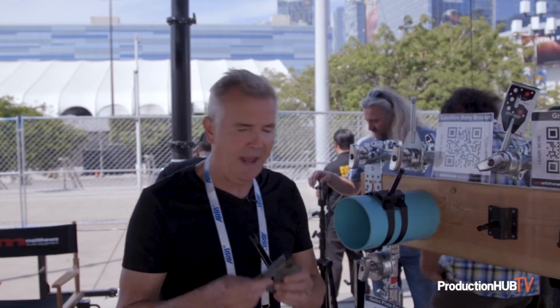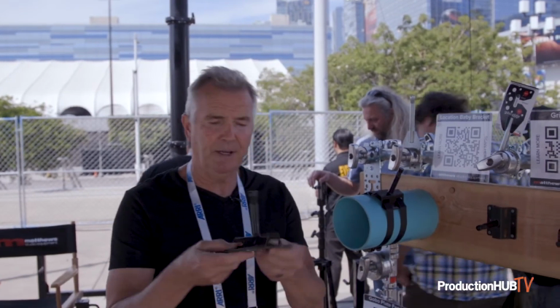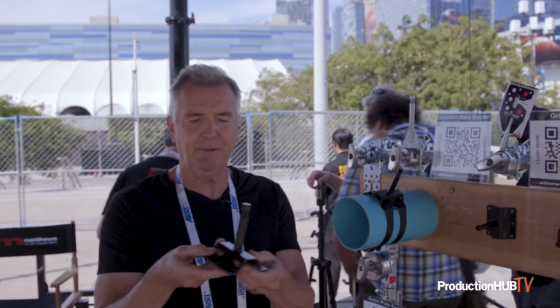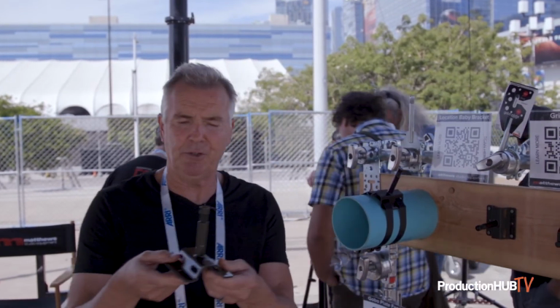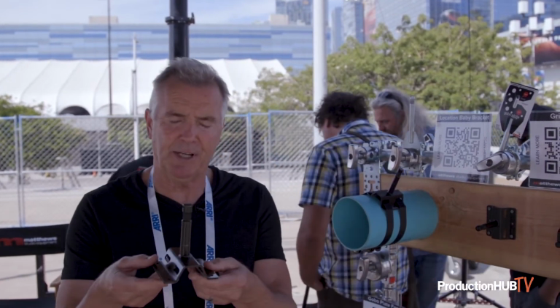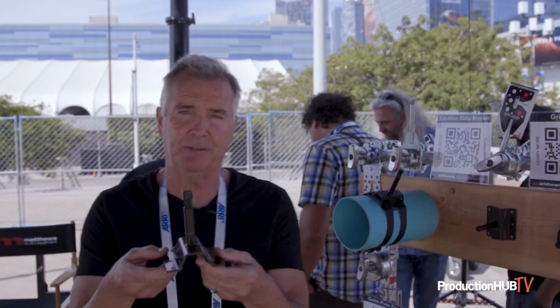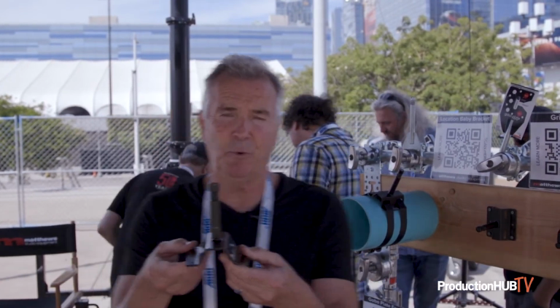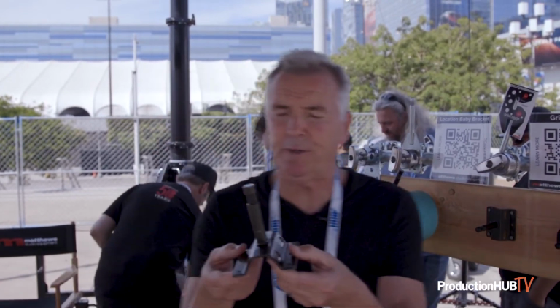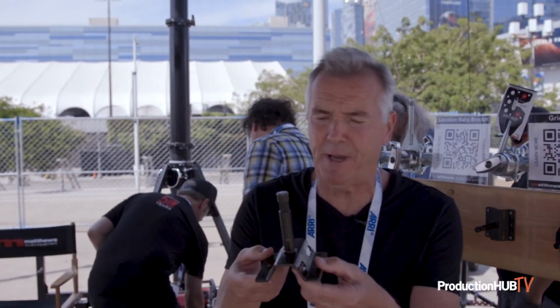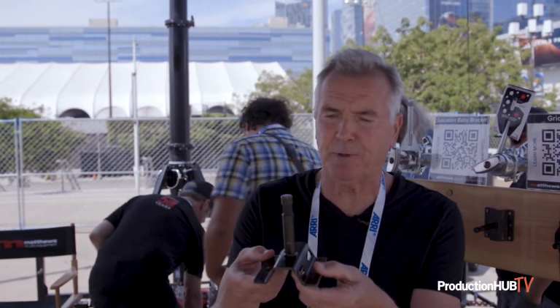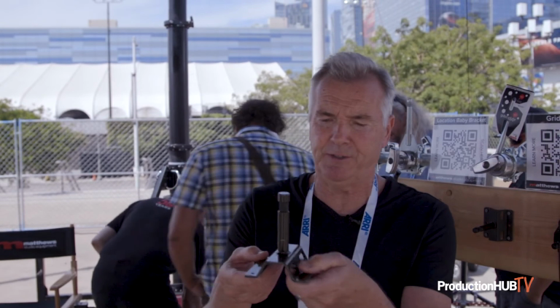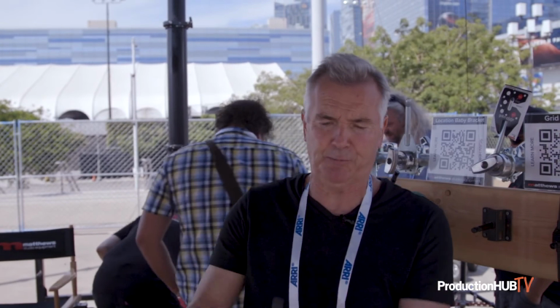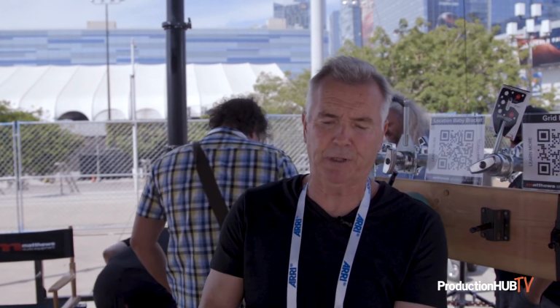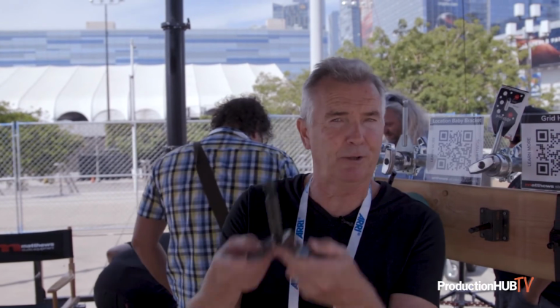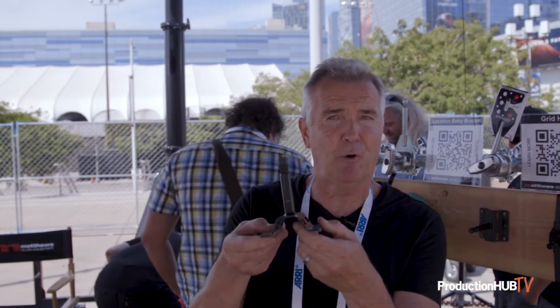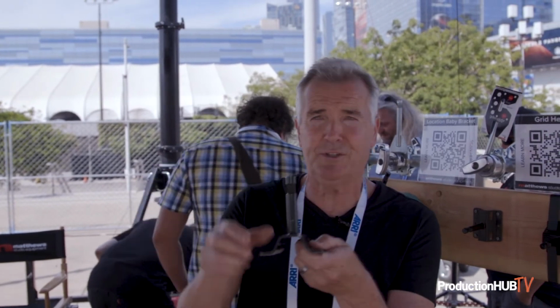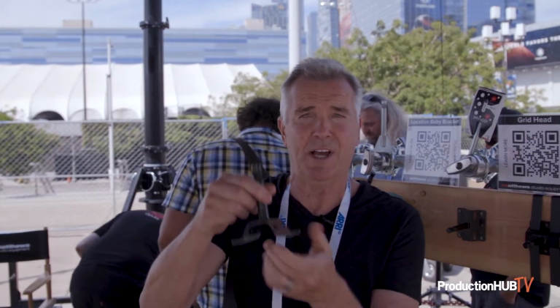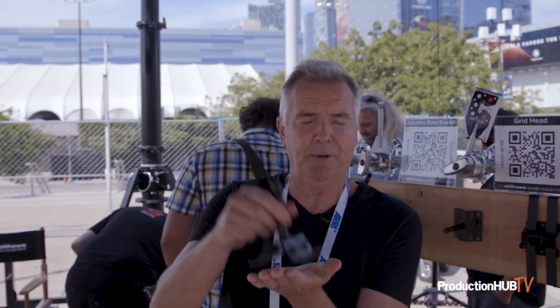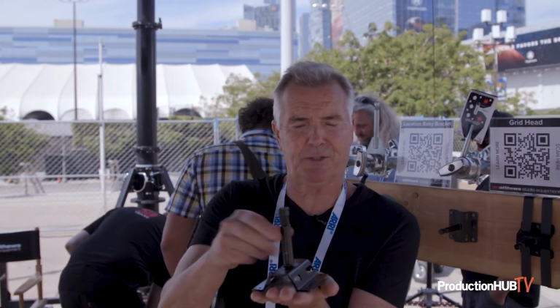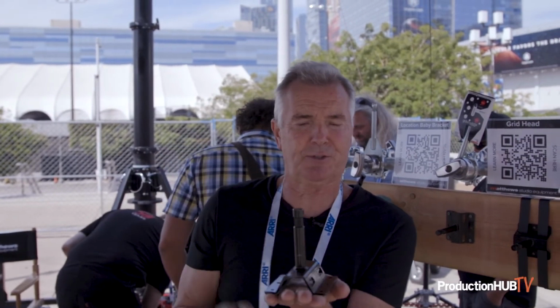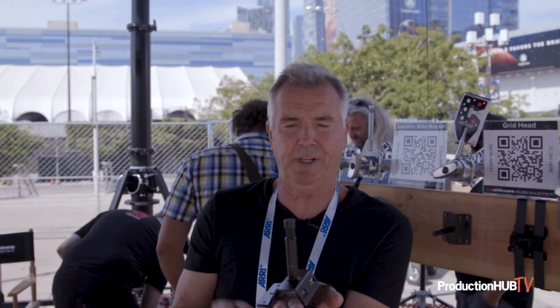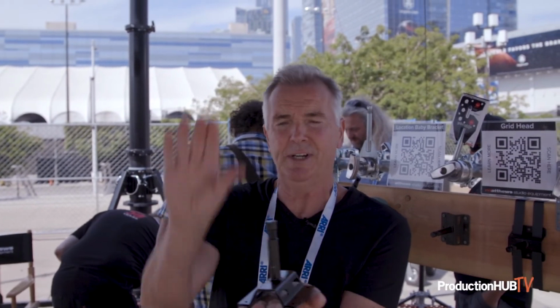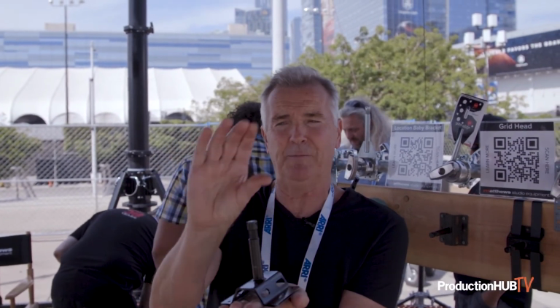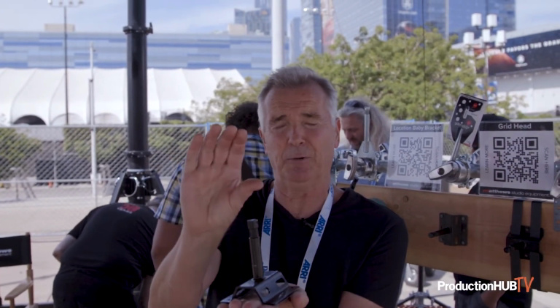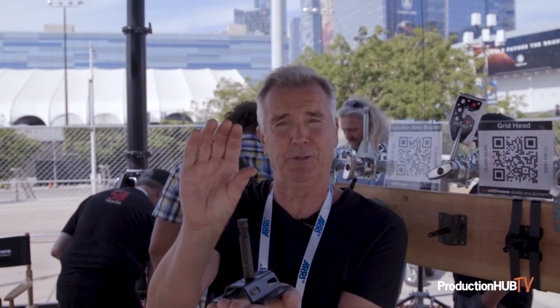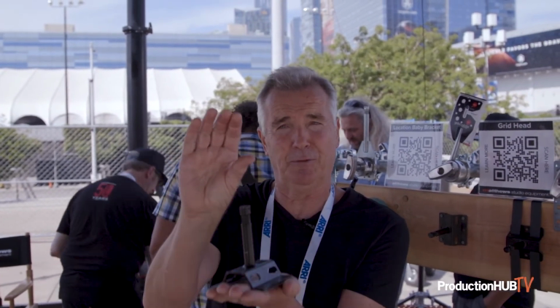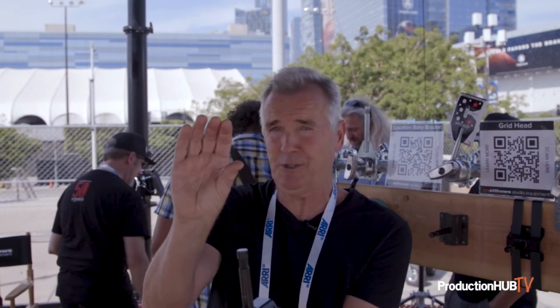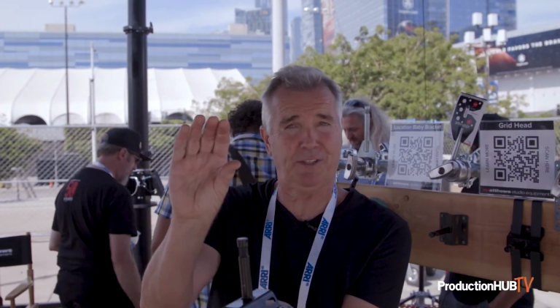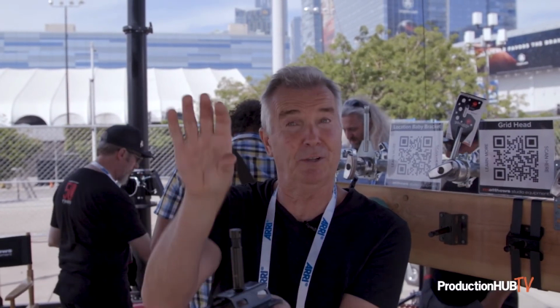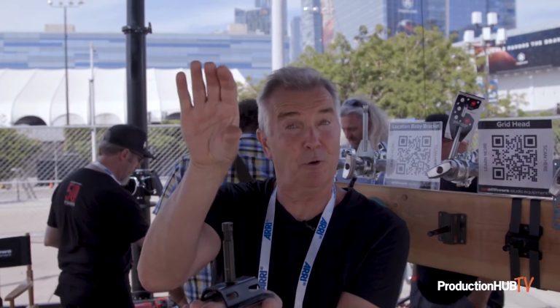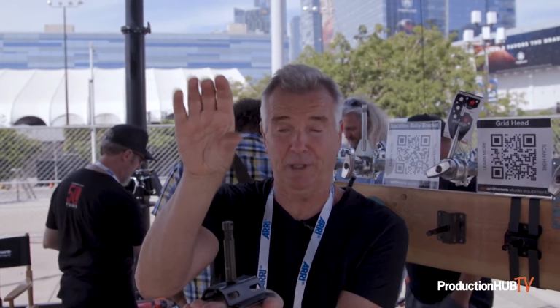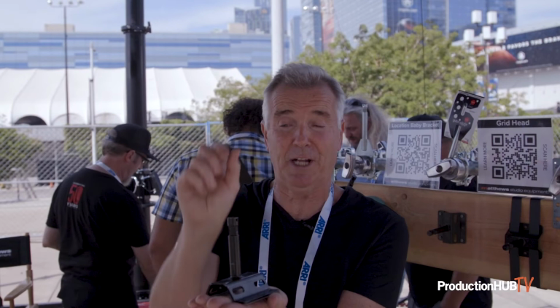I've even used it without a base plate, just putting a light on the floor. Because it's so sturdy, I've been able to just sit this on the floor and put a light up.